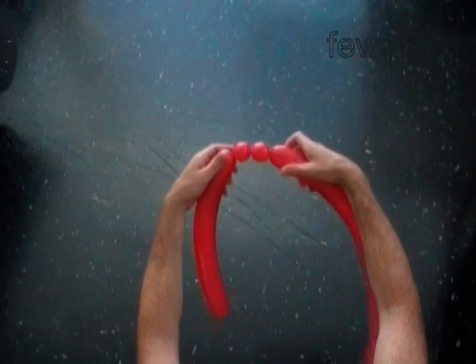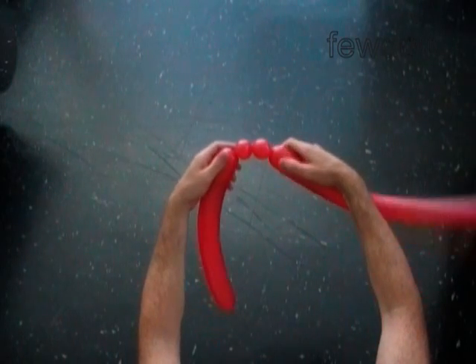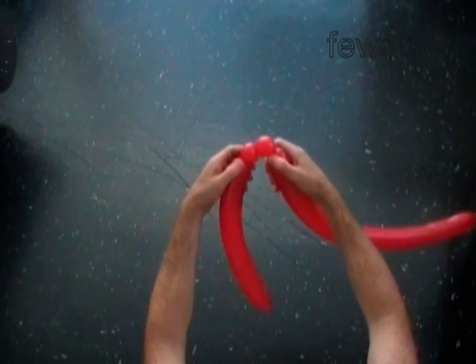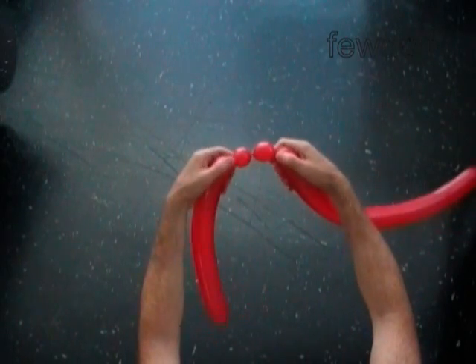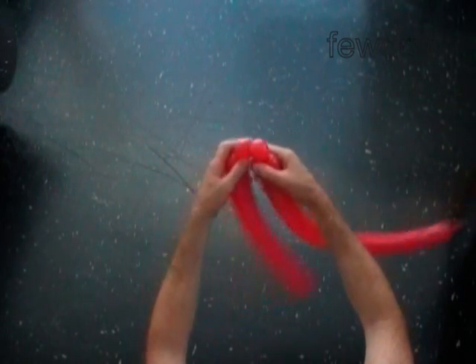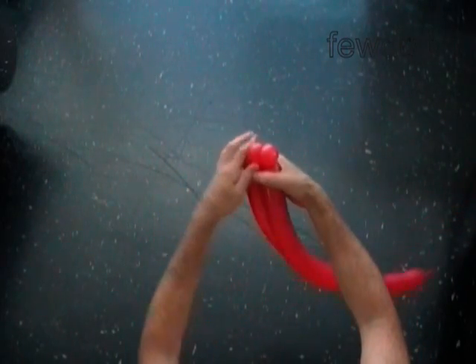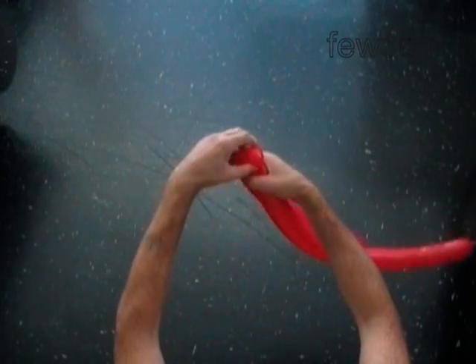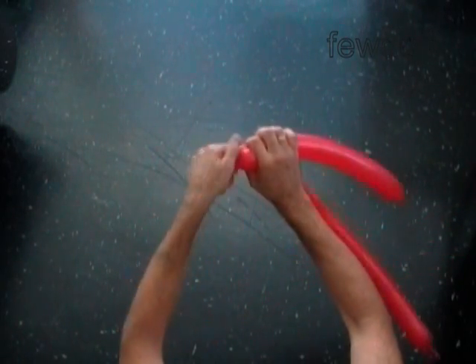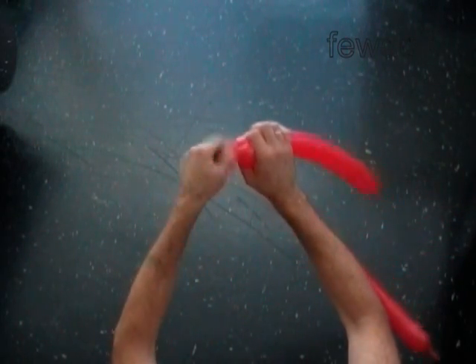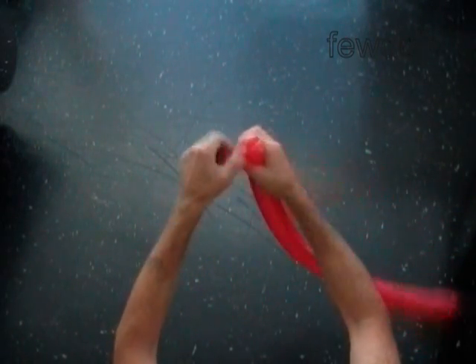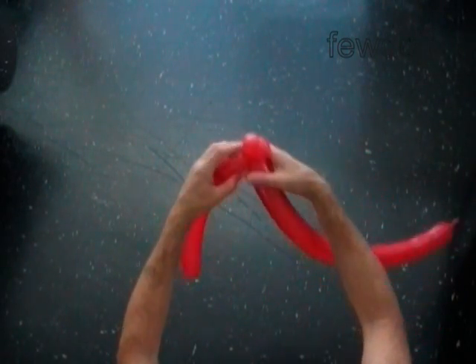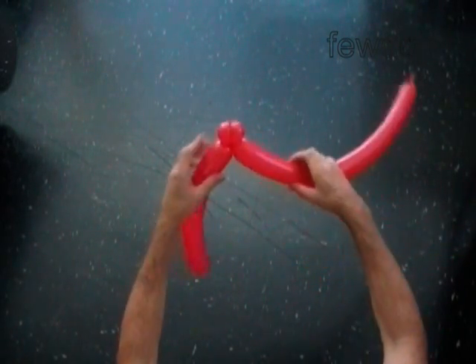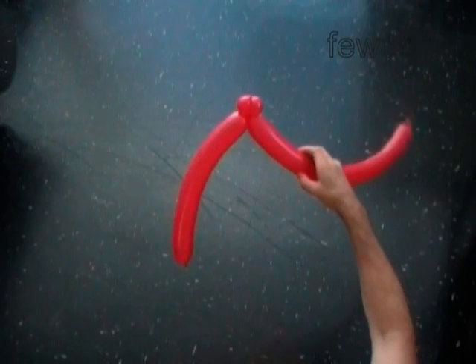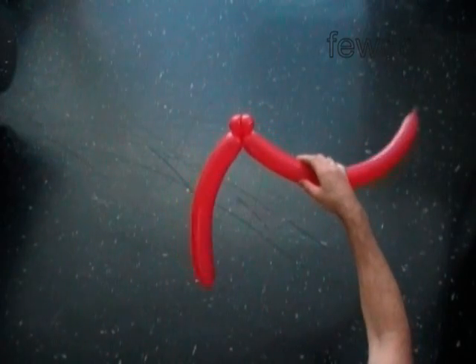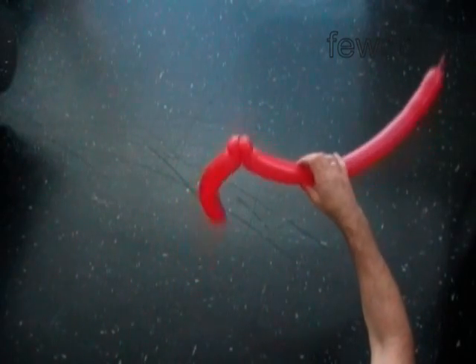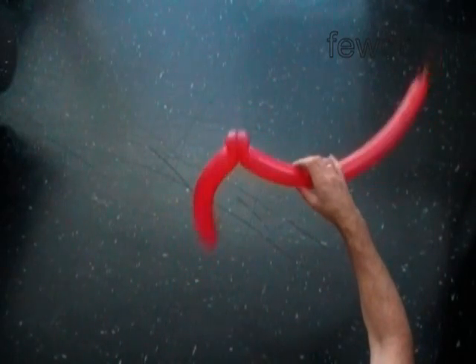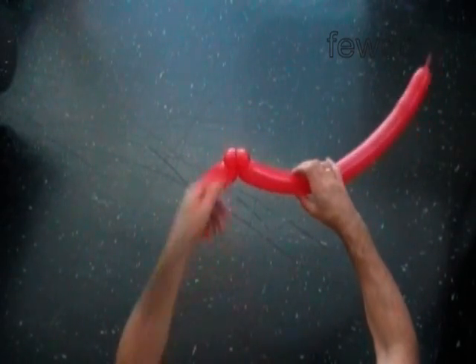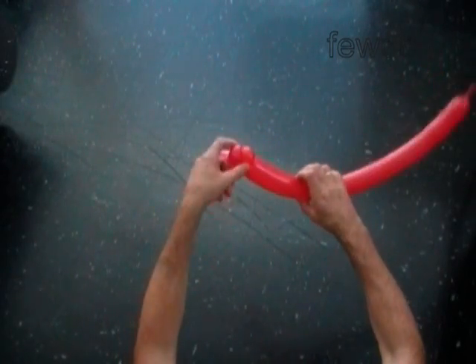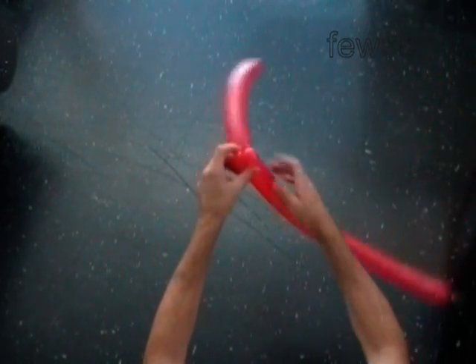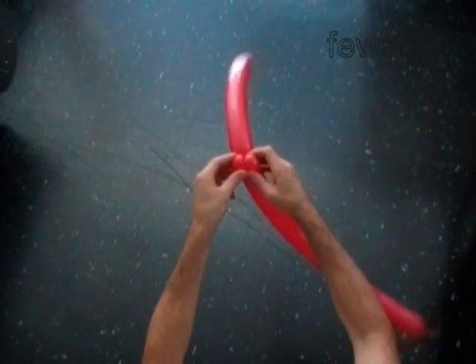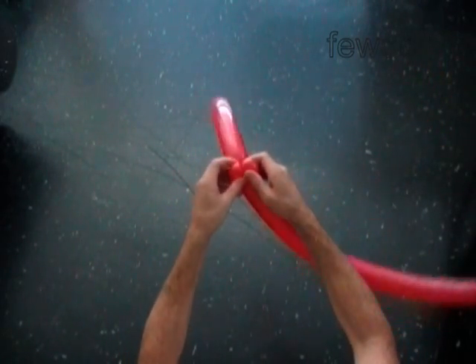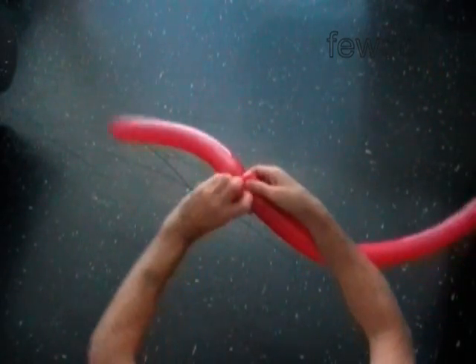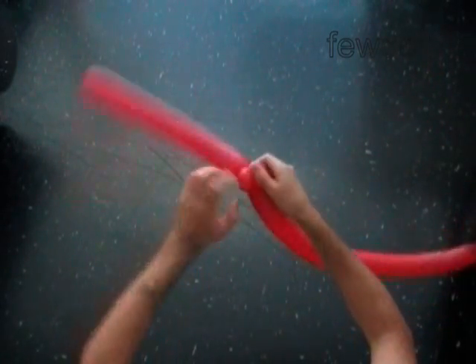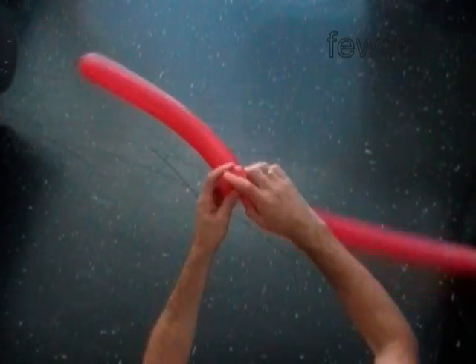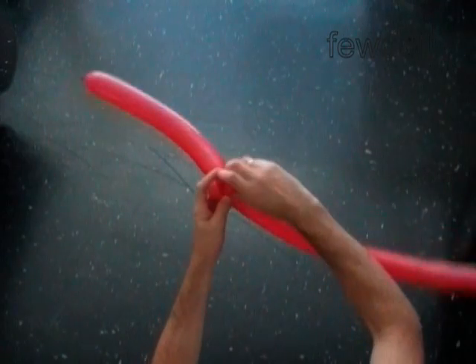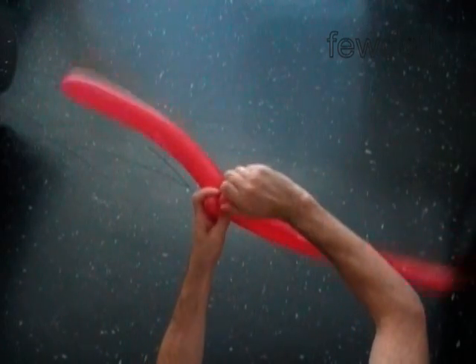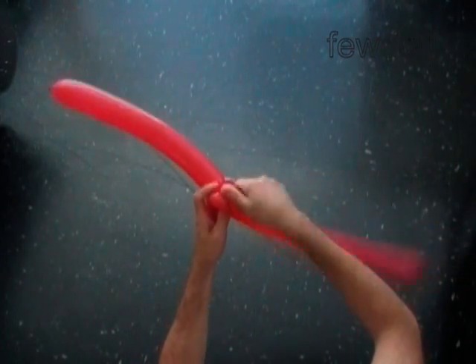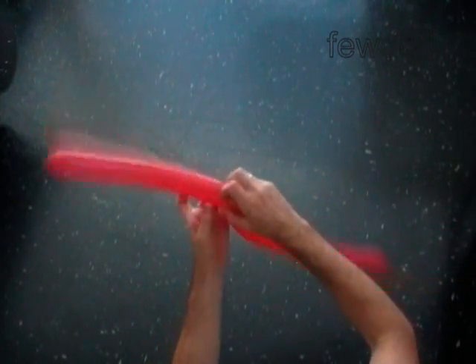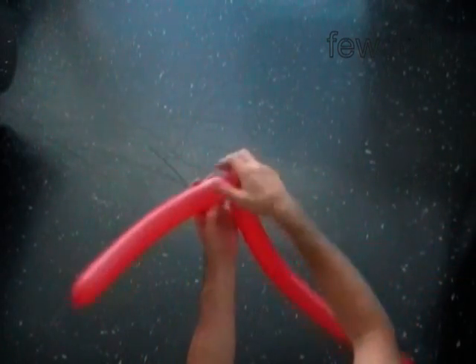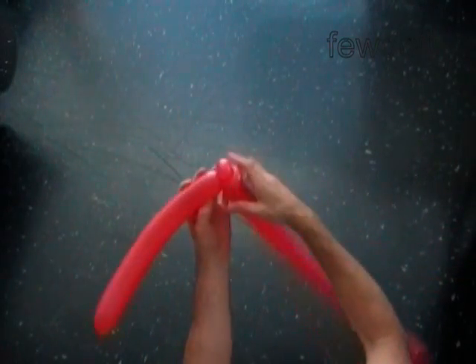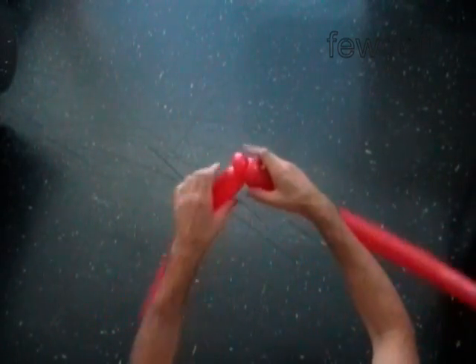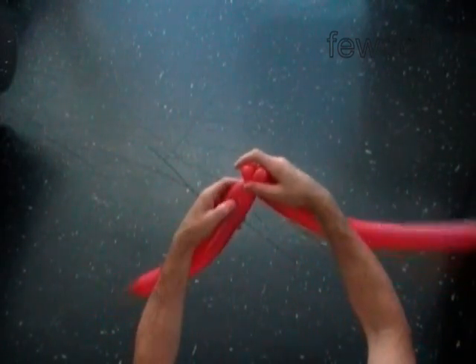Lock both ends of the chain of the last two bubbles in one lock twist. At the same time, lock both ends of the second bubble and the third bubble each in one lock twist.